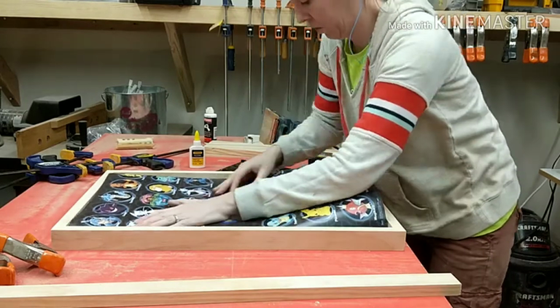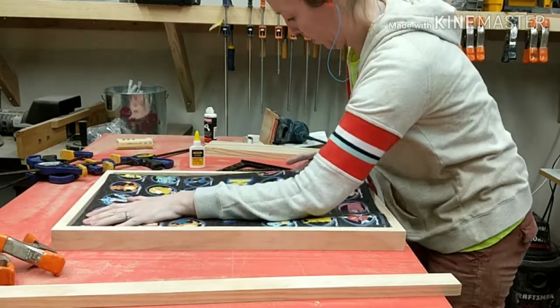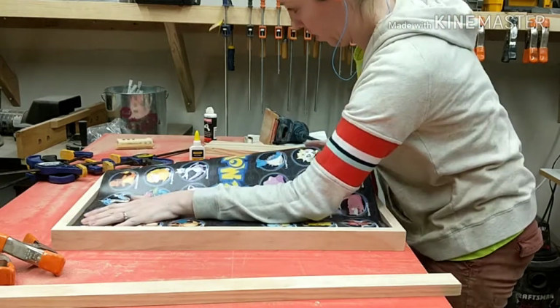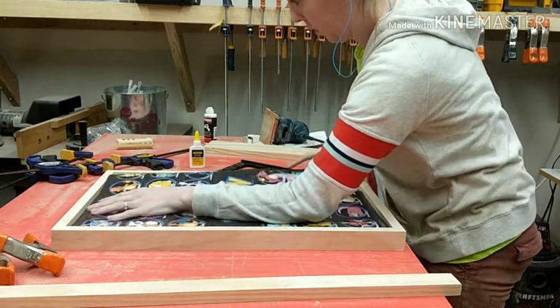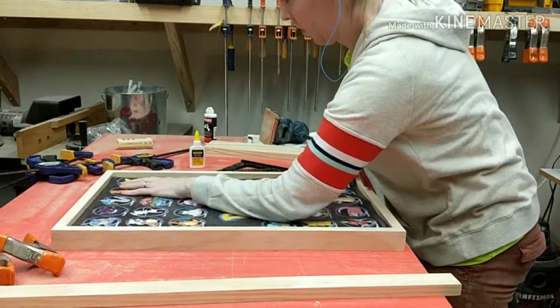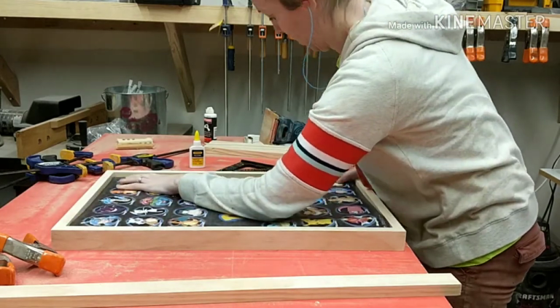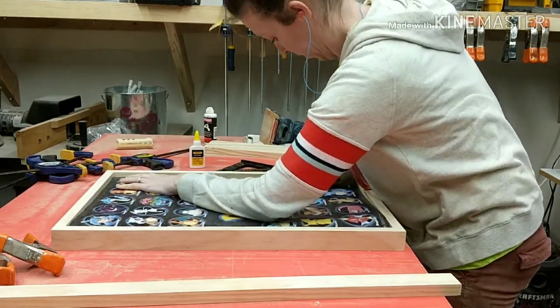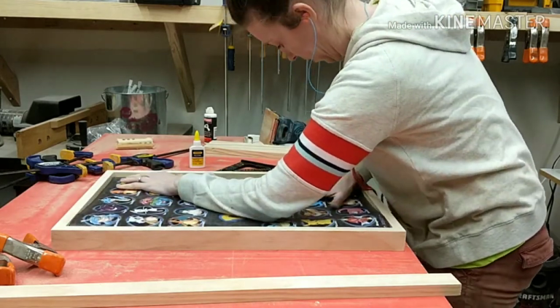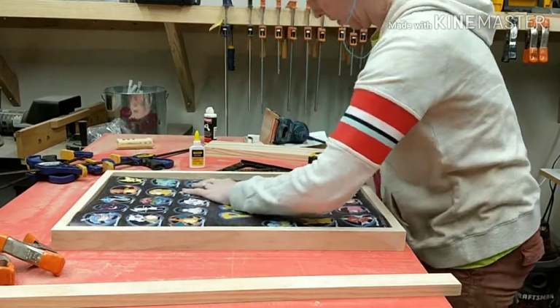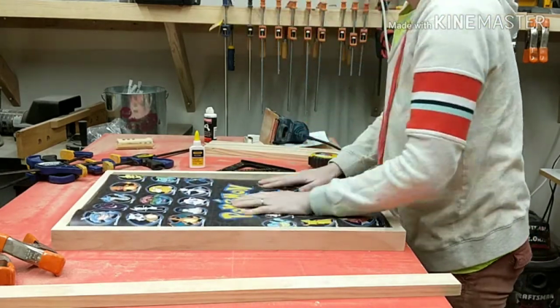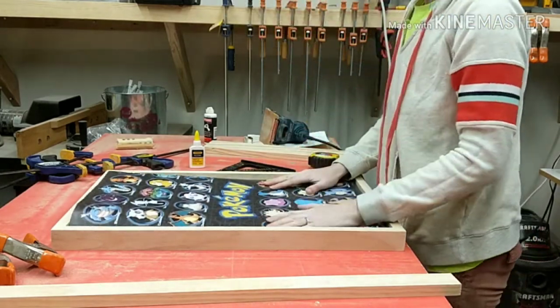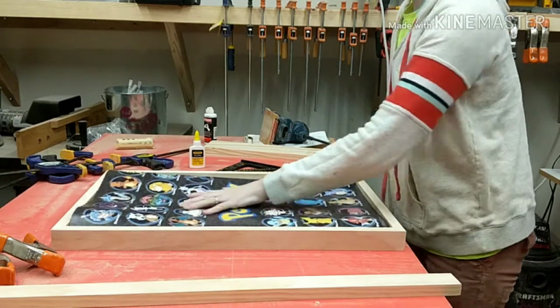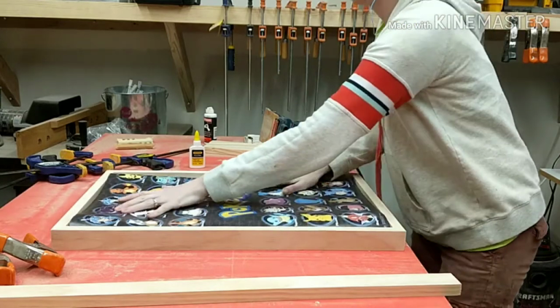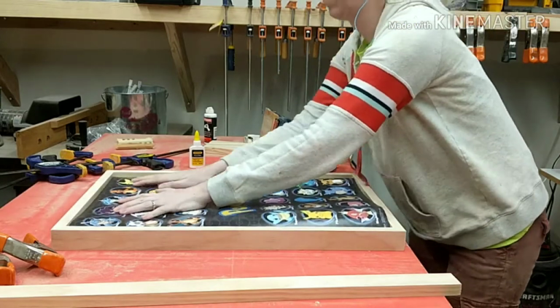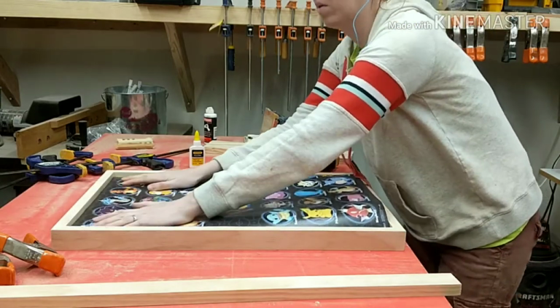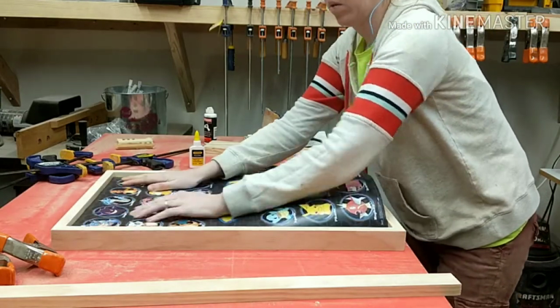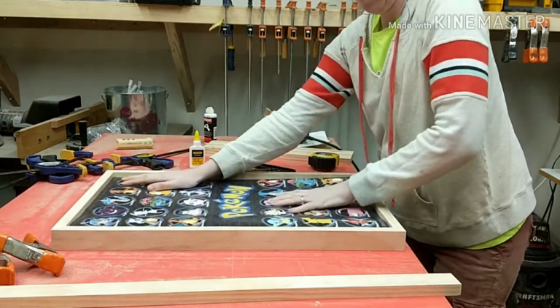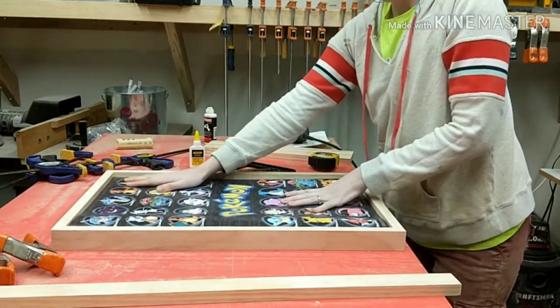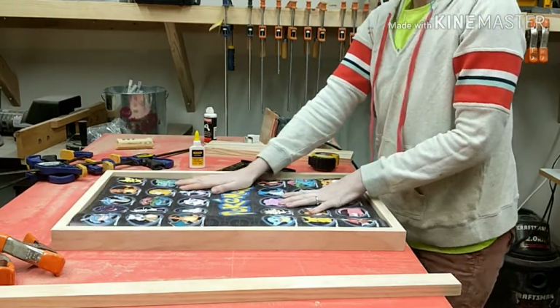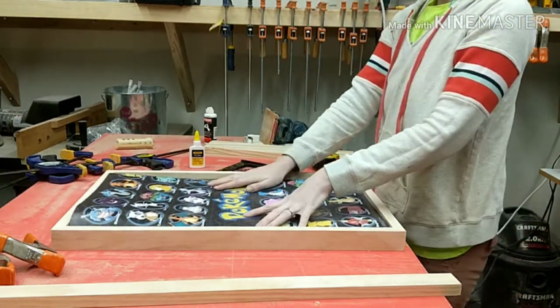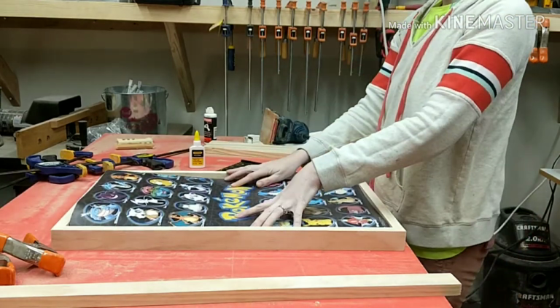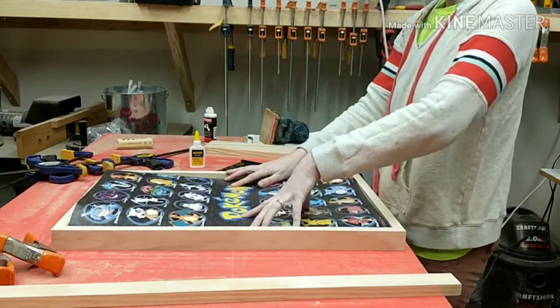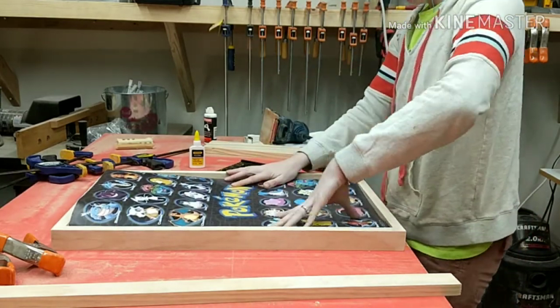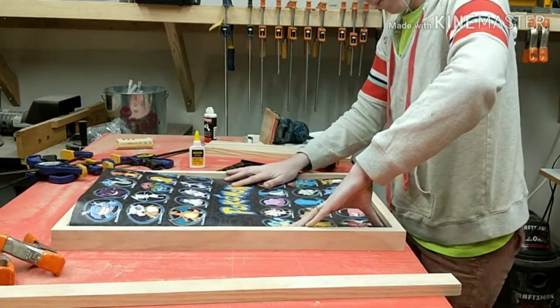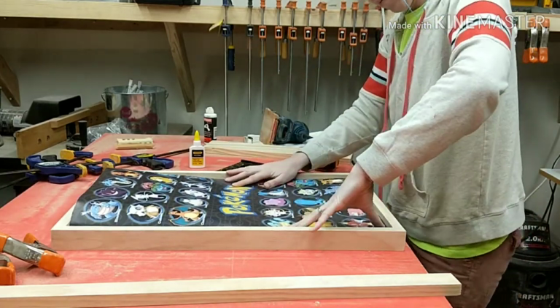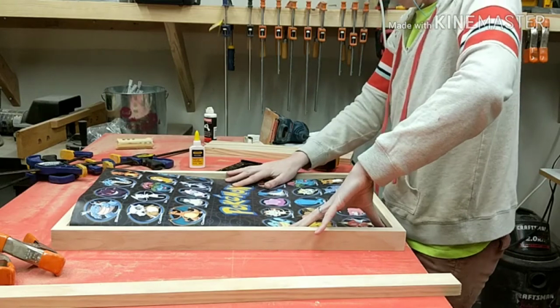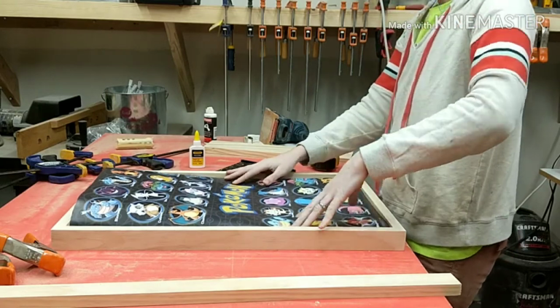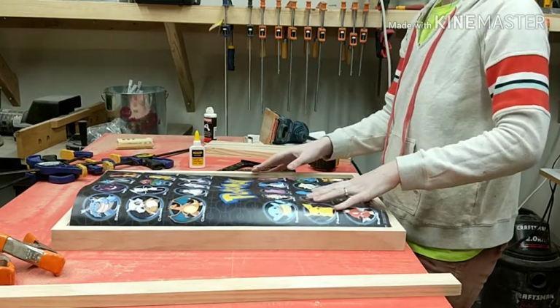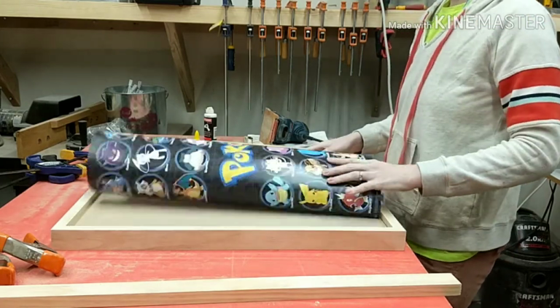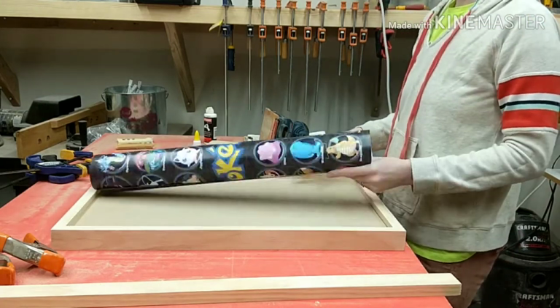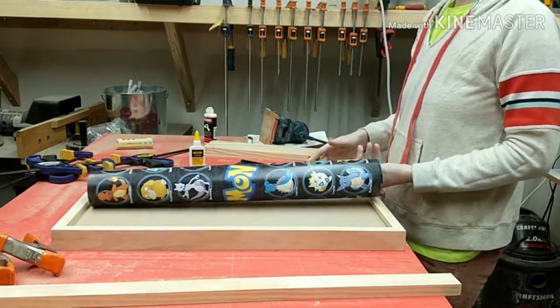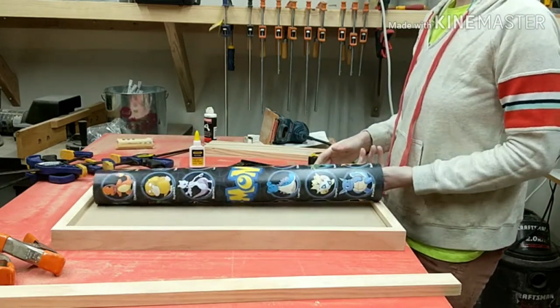I would also recommend finishing your frame with a stain and a clear coat. I'm not doing that right now because I'm going to redesign my kids' room and I'm not sure what color I want at this point, but I would definitely recommend finishing it.